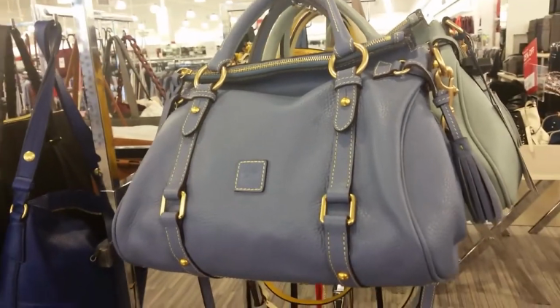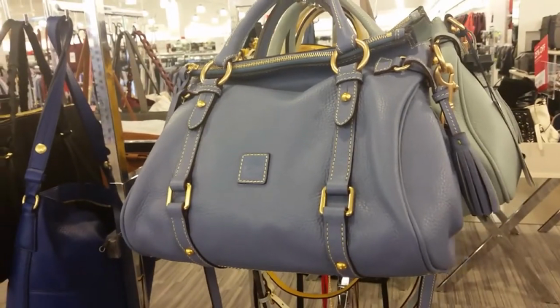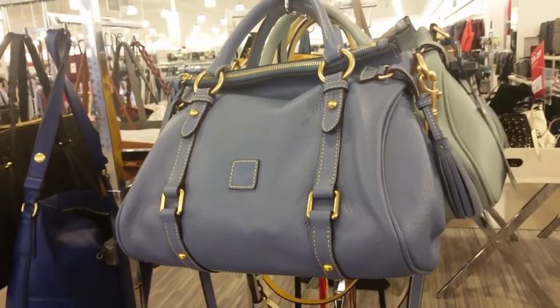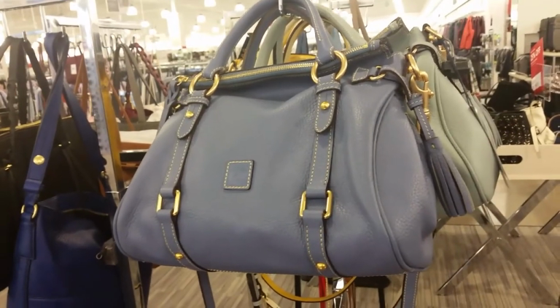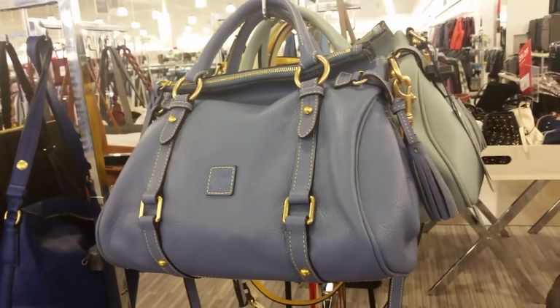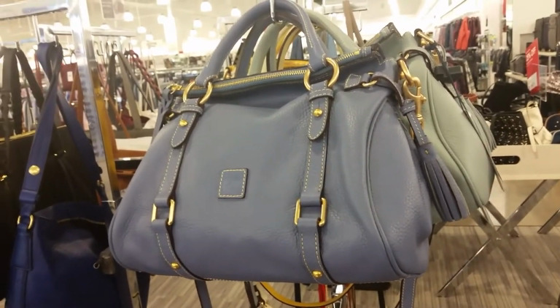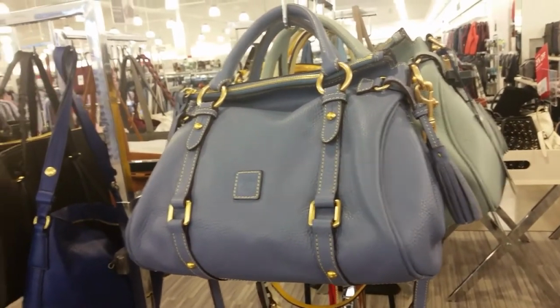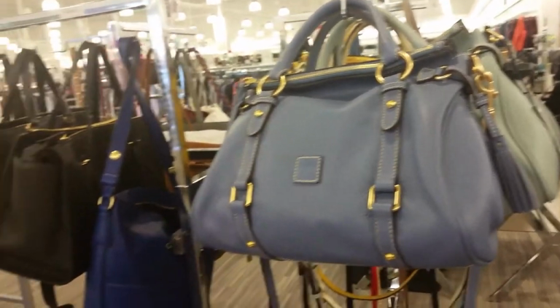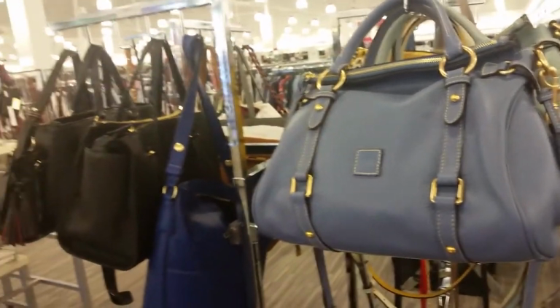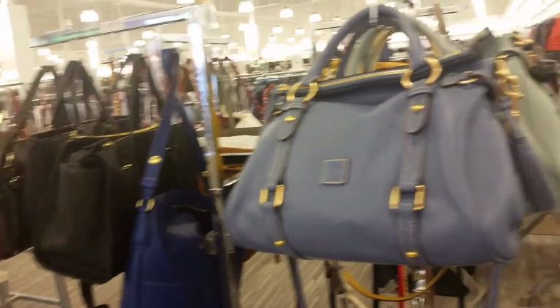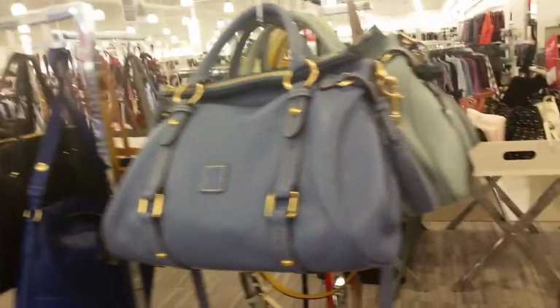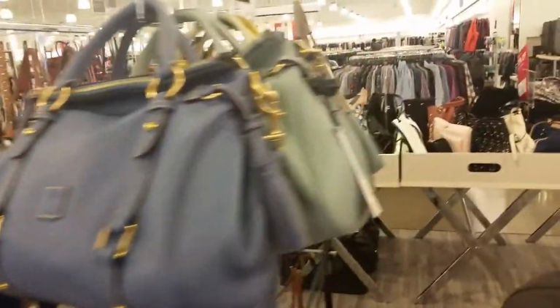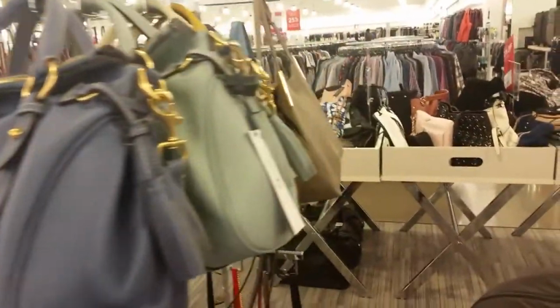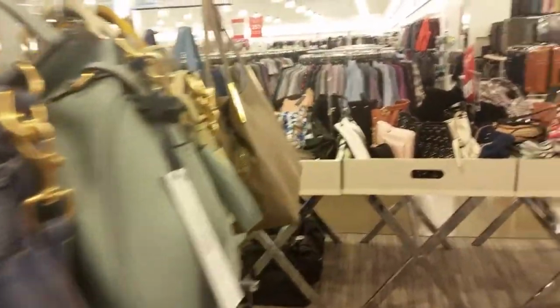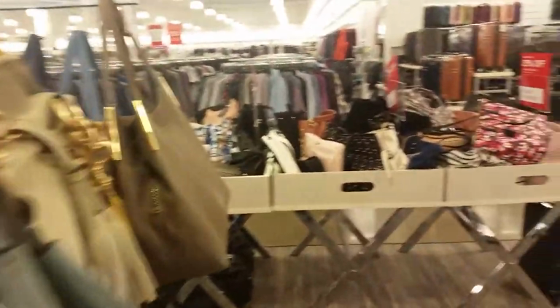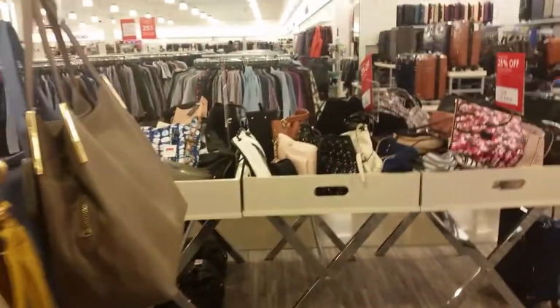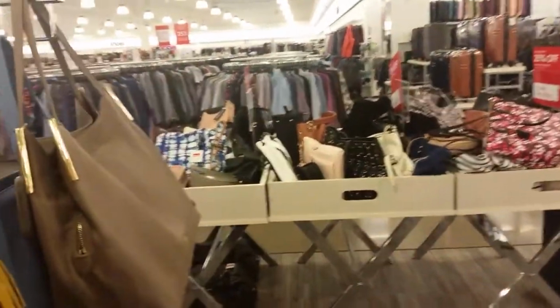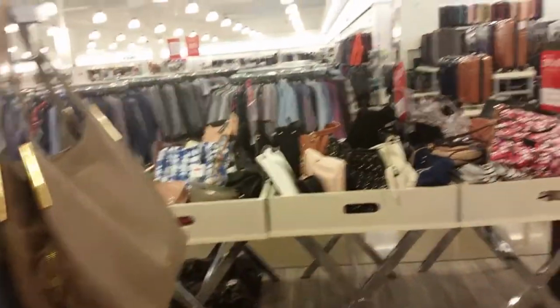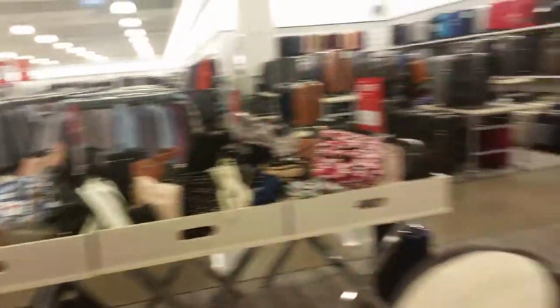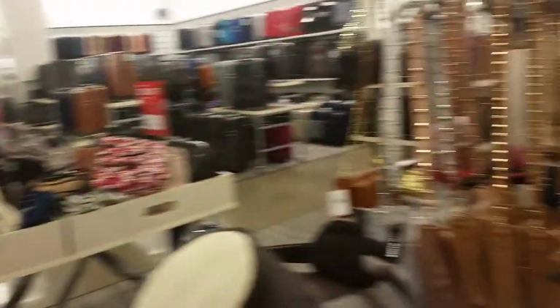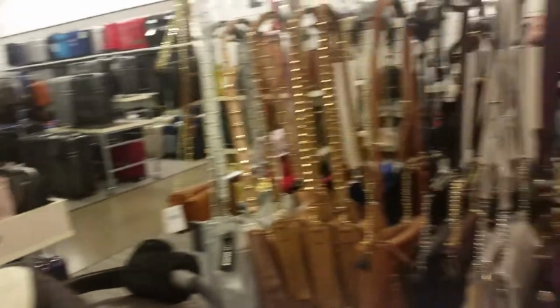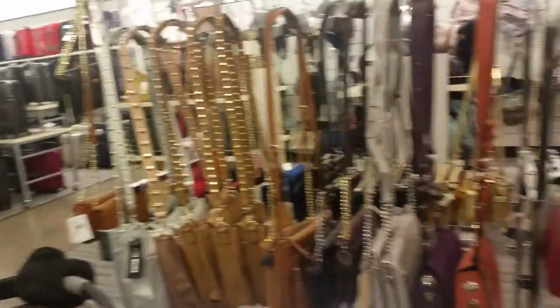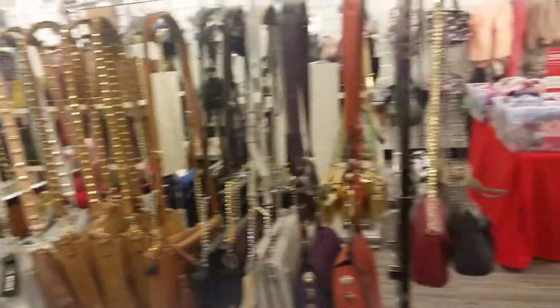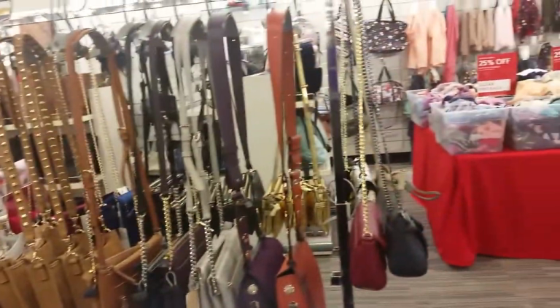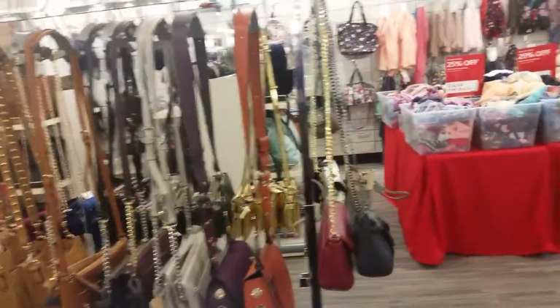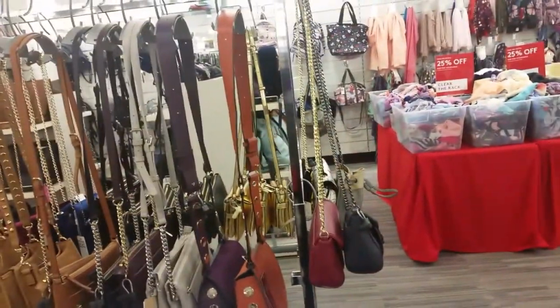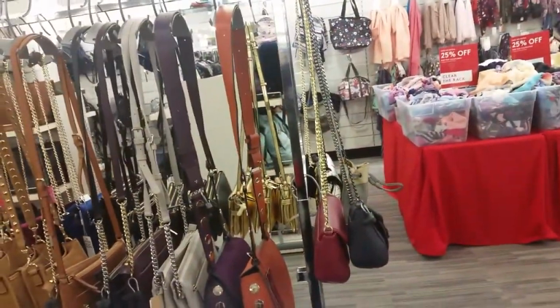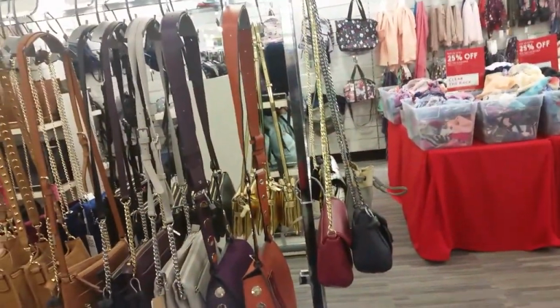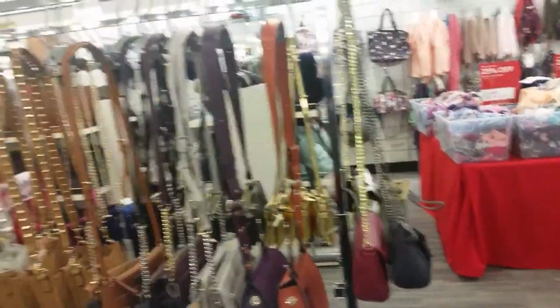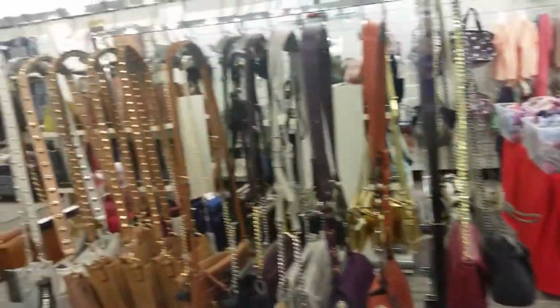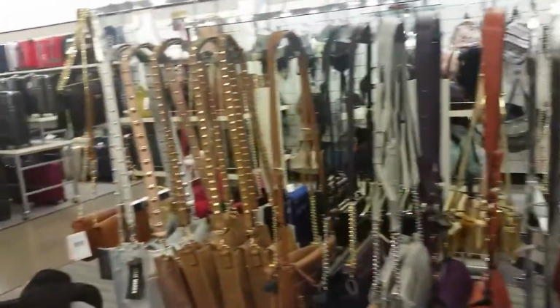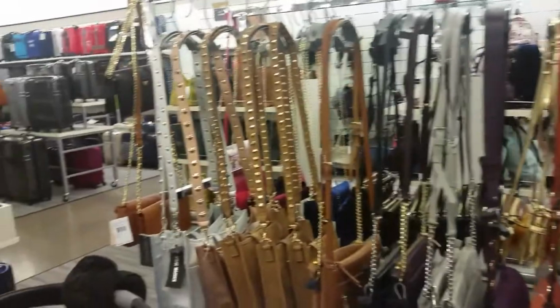Anyway, I just wanted to show you those. They have a whole lot of other very nice brands here too. I'm going to go find the wallets and see if I can find a Dooney and Burke wallet.